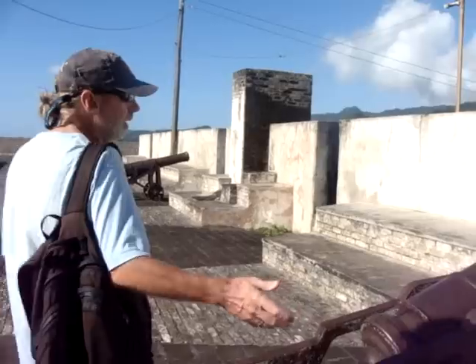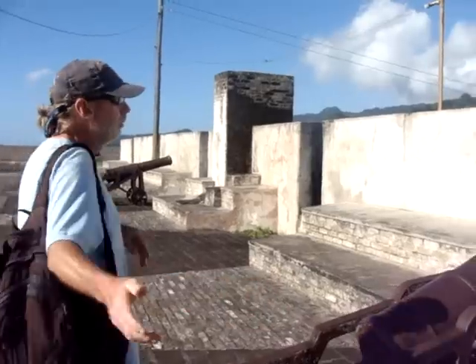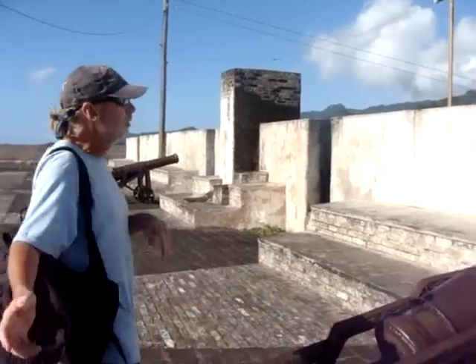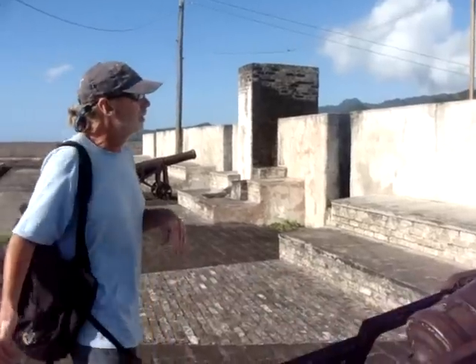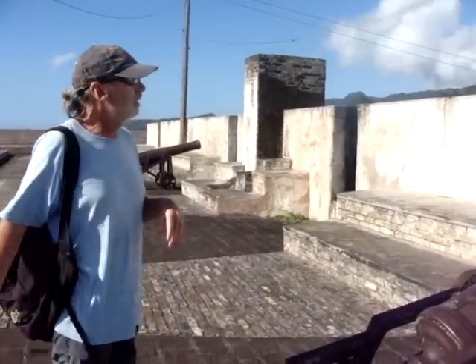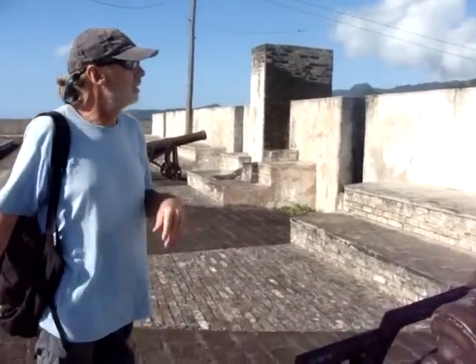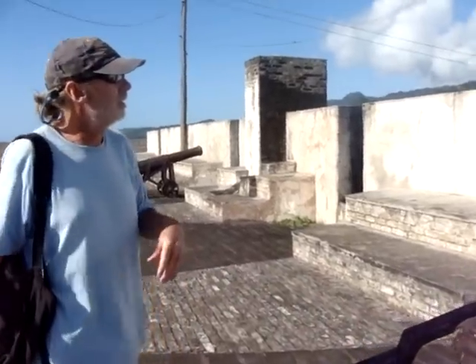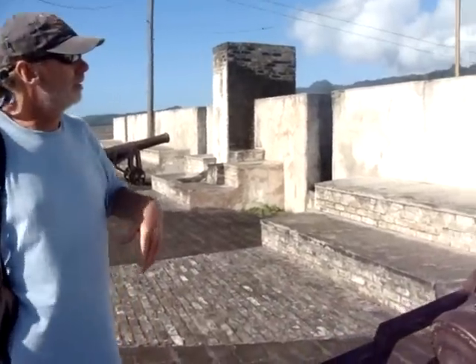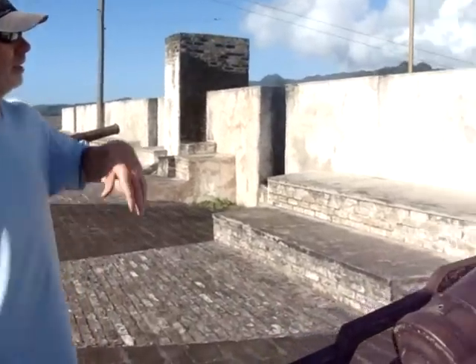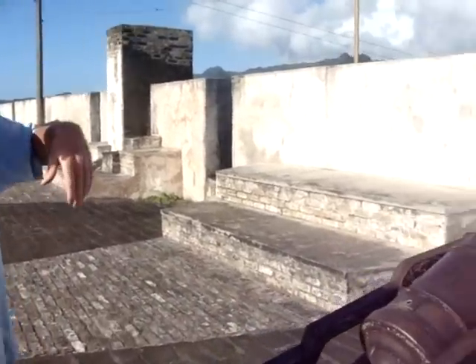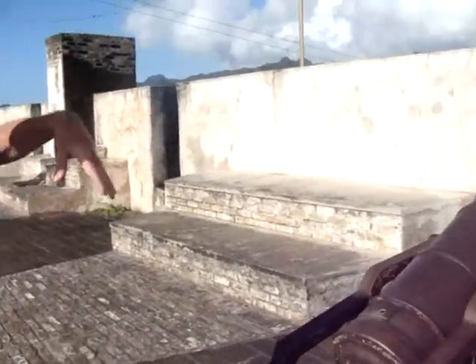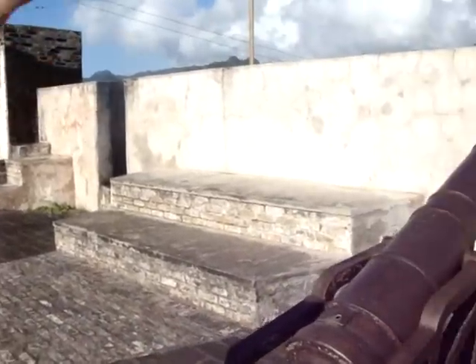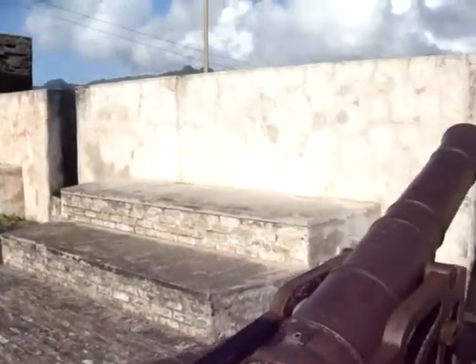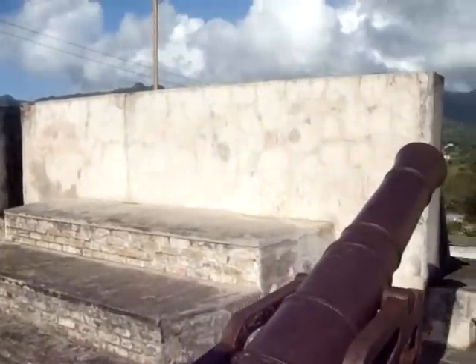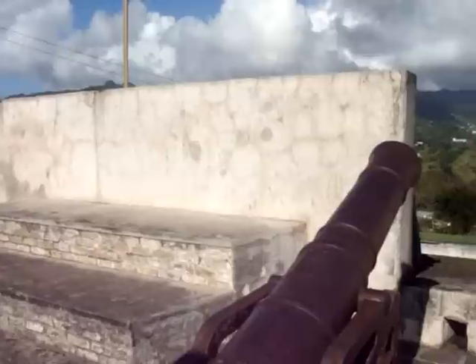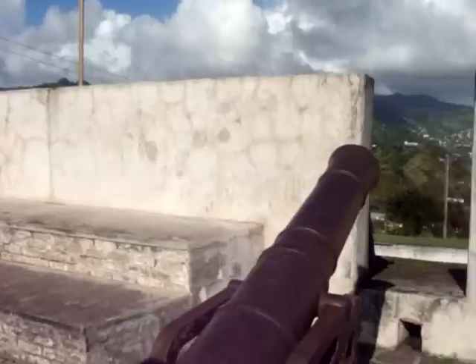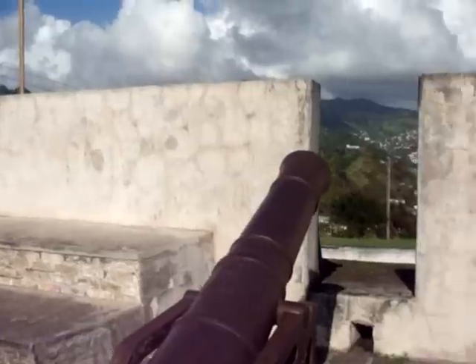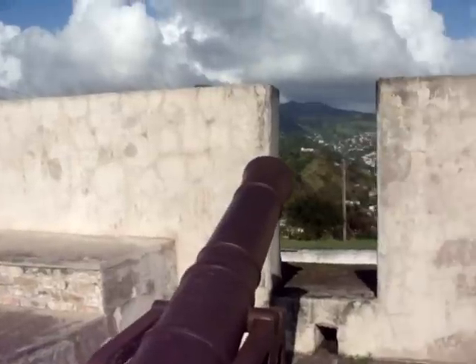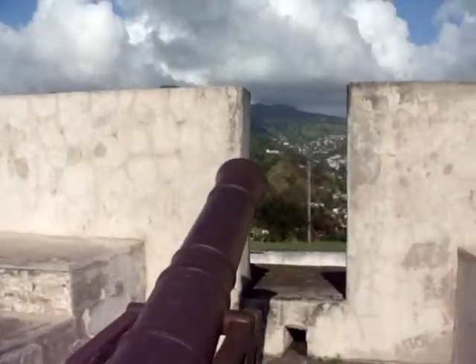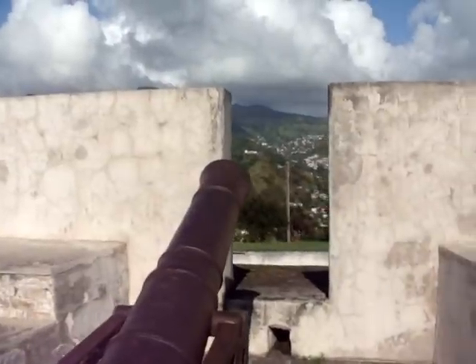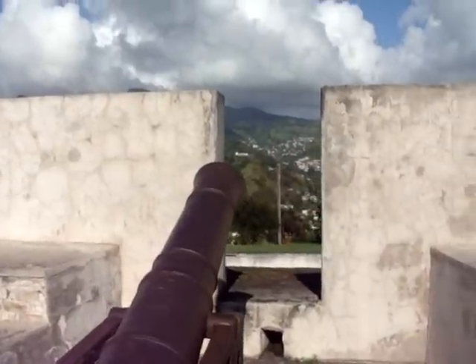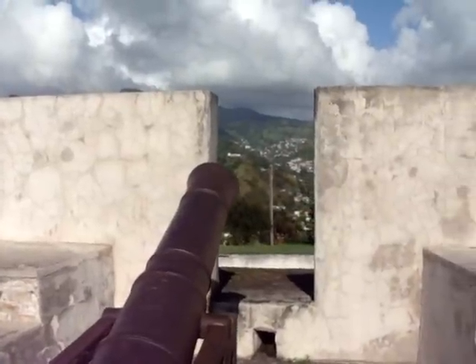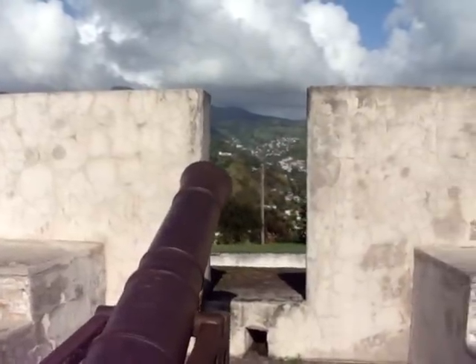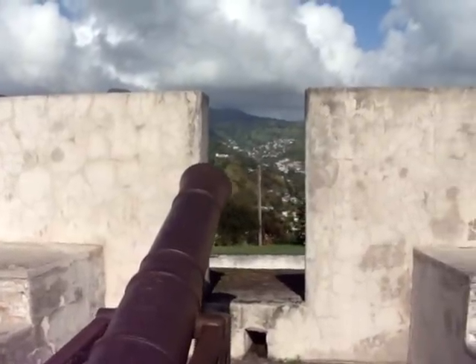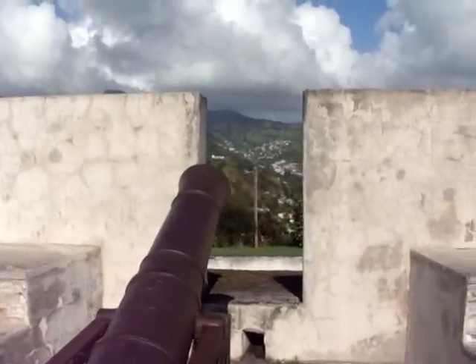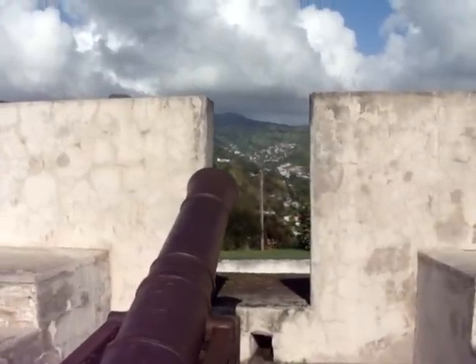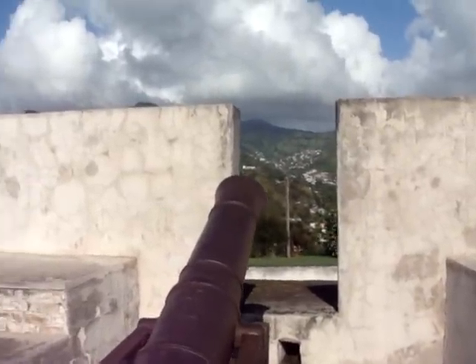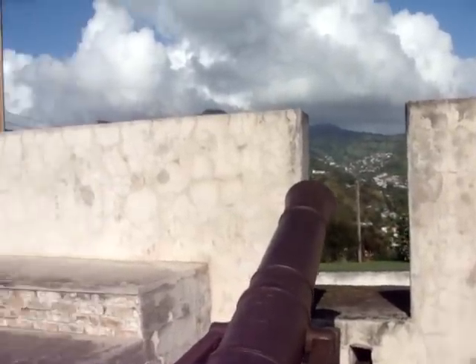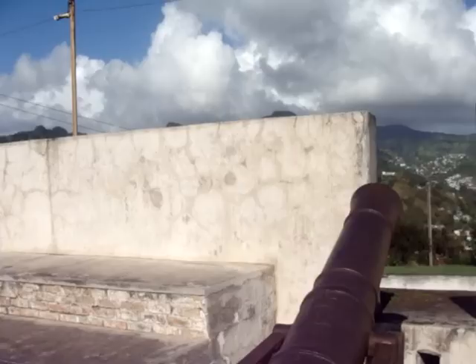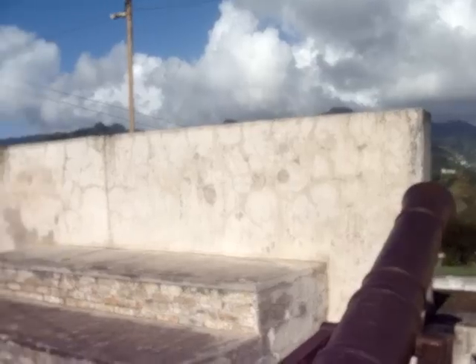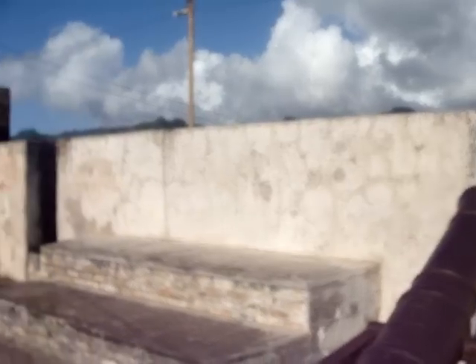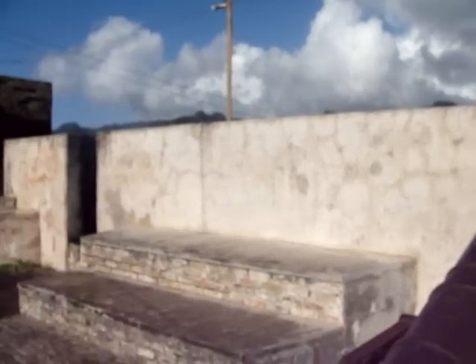If you move around here you can see that there's not a piece of water inside. It's the only fort in the Caribbean that is laid out like this.